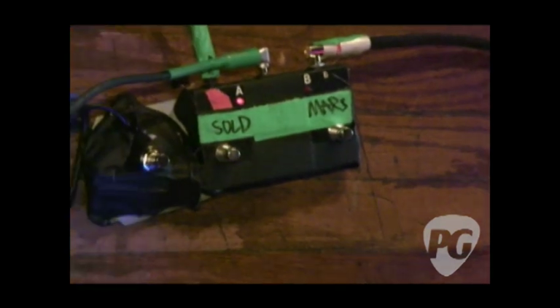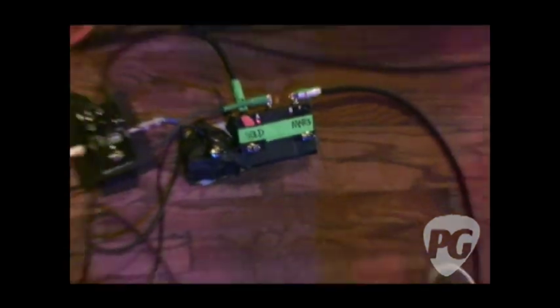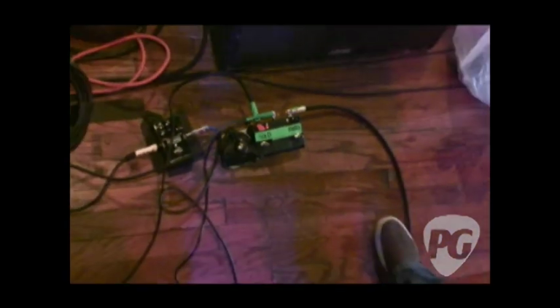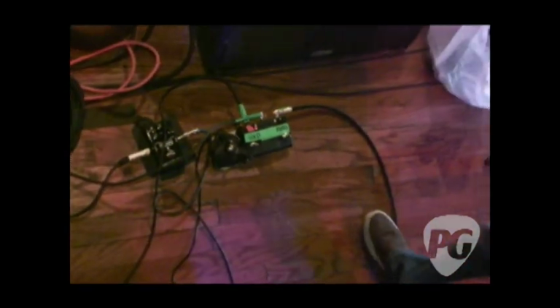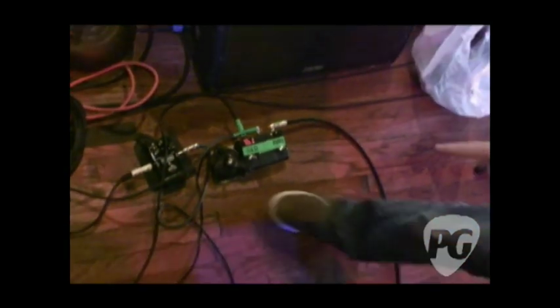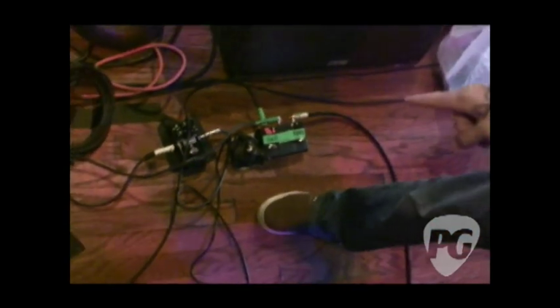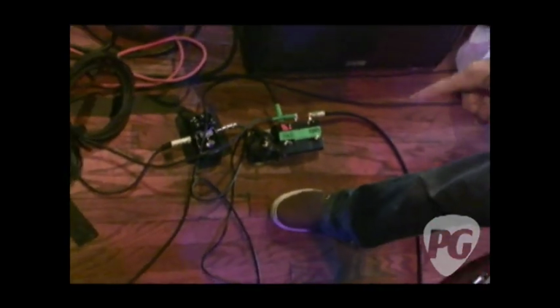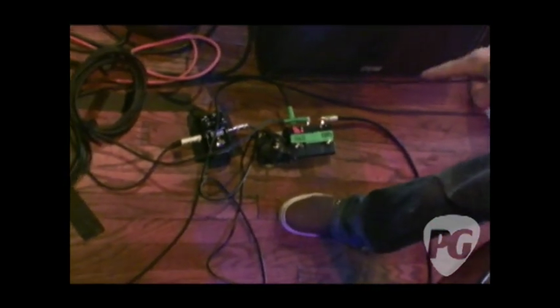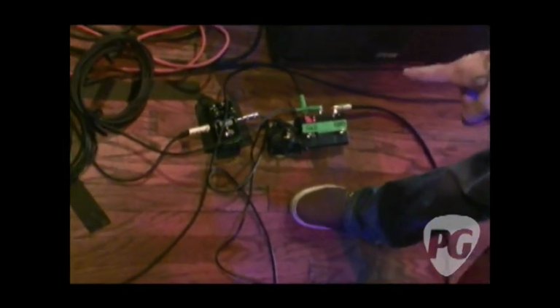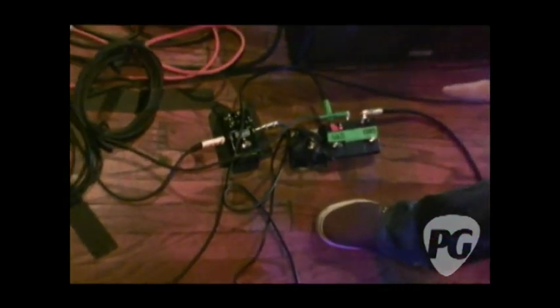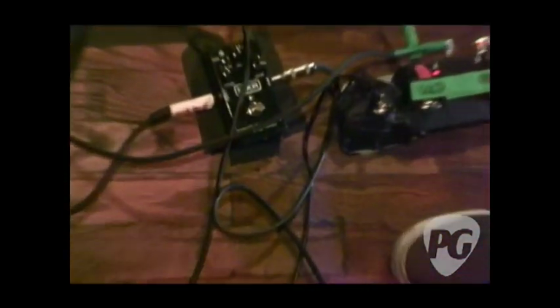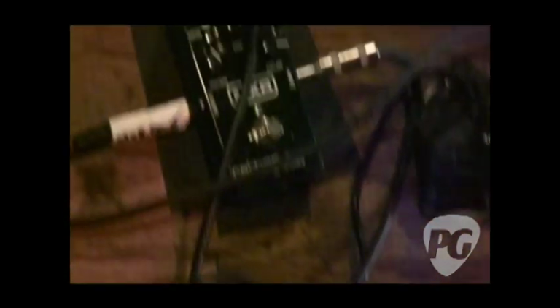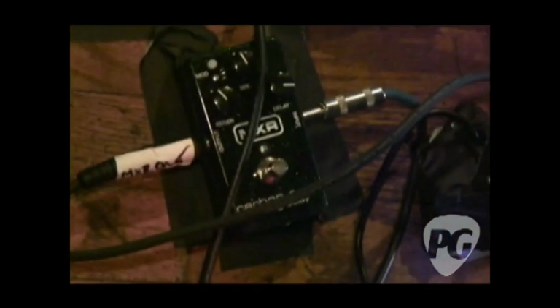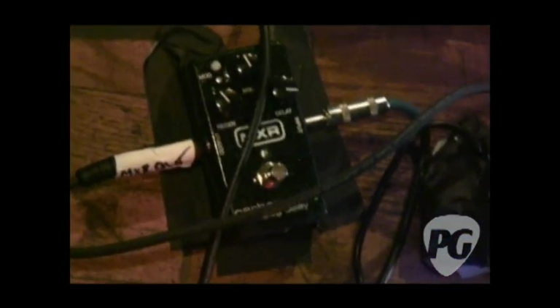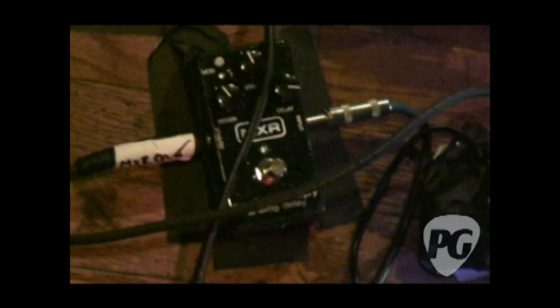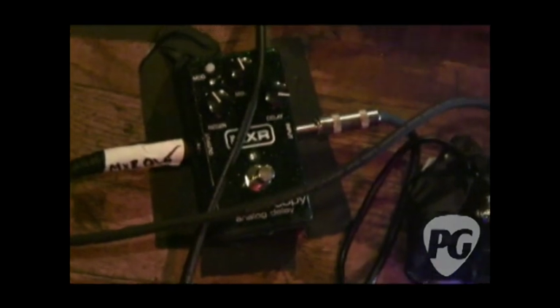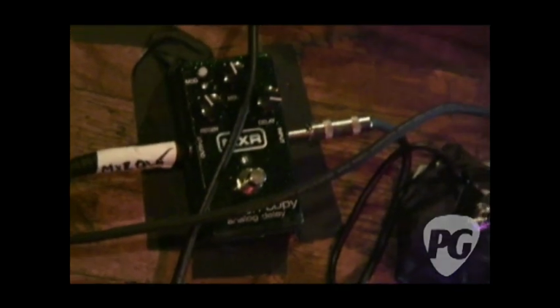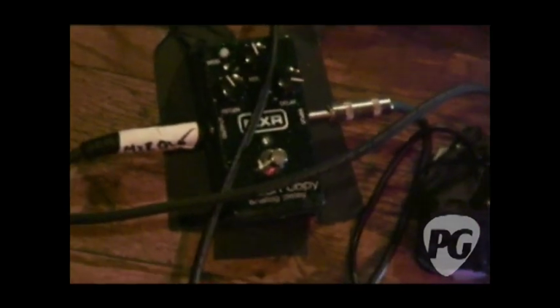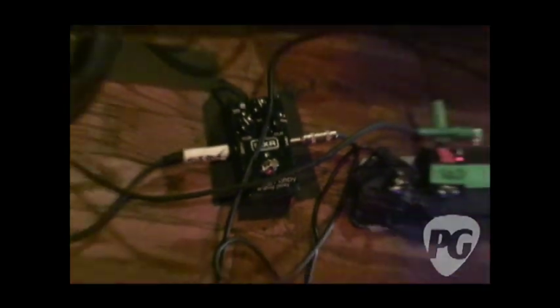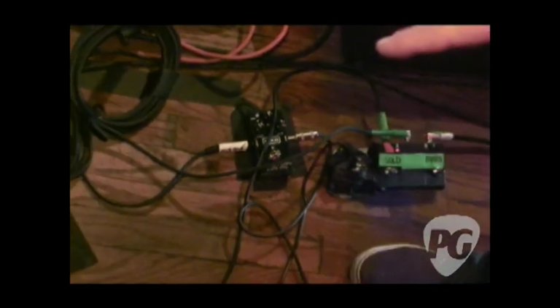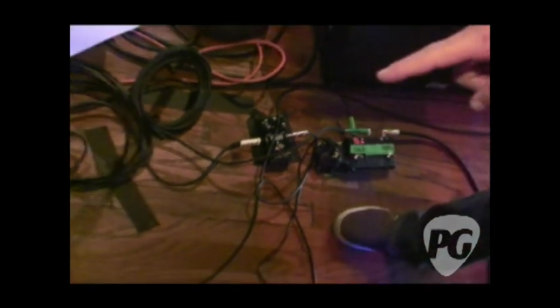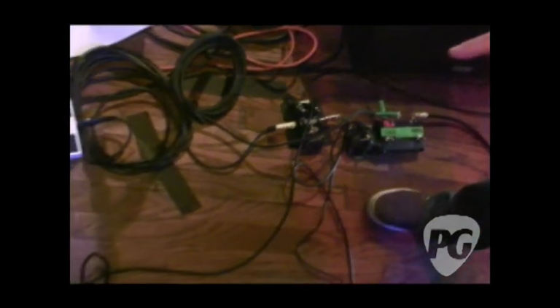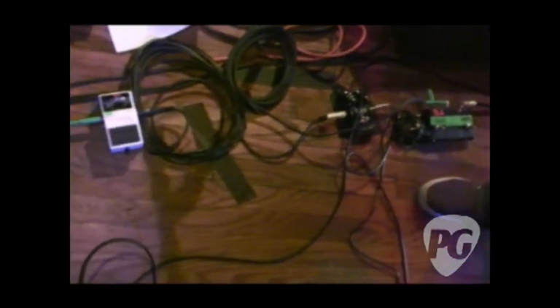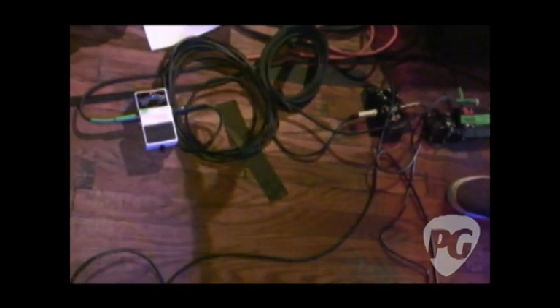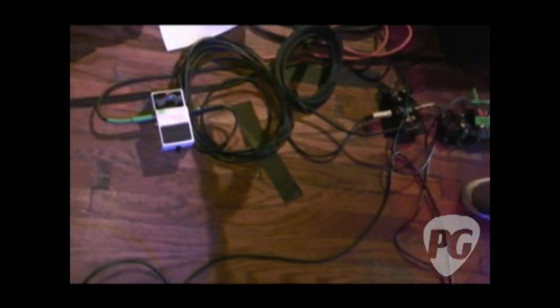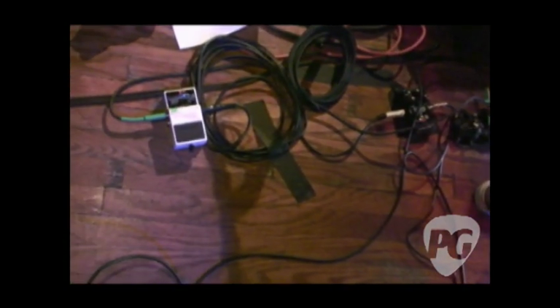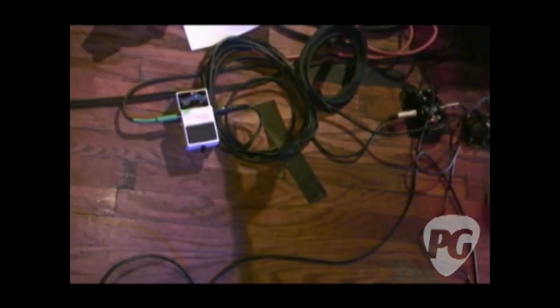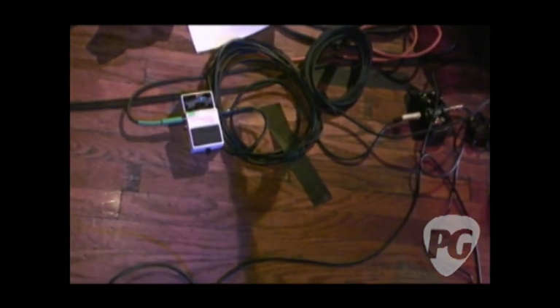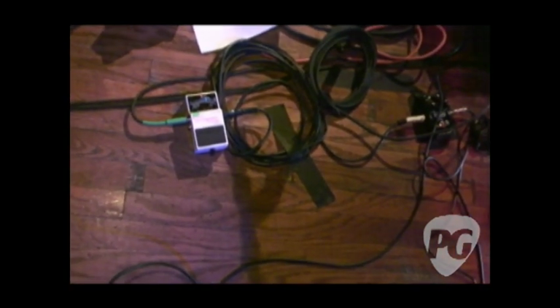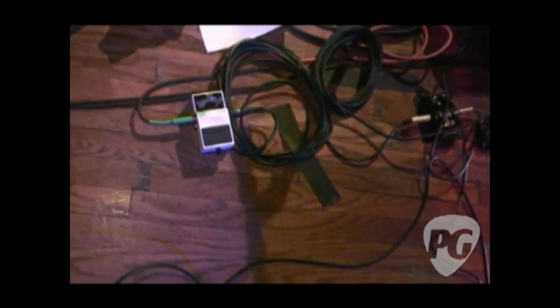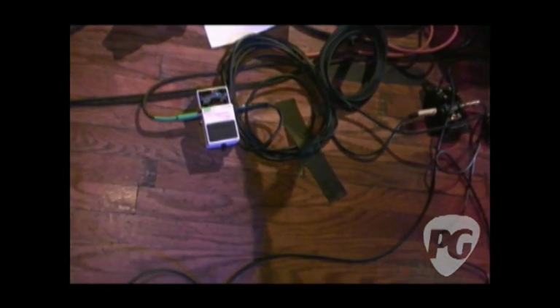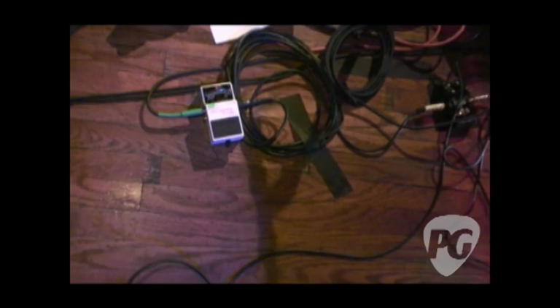And then it runs into basically the MXR Carbon Copy — that's my delay. That's my tuner, the new Chromatic TU3 tuner.